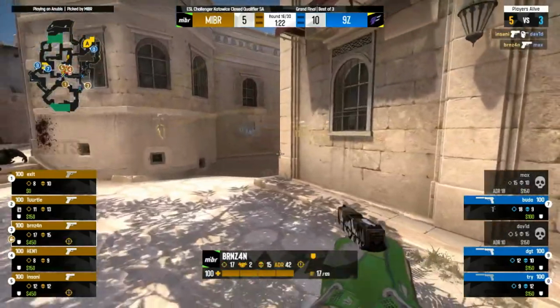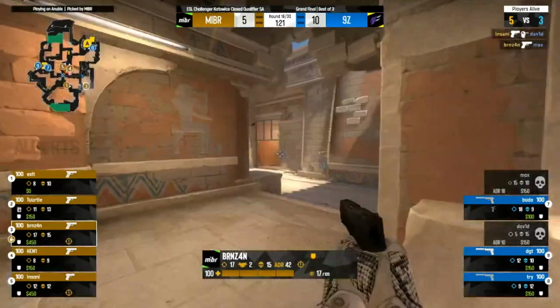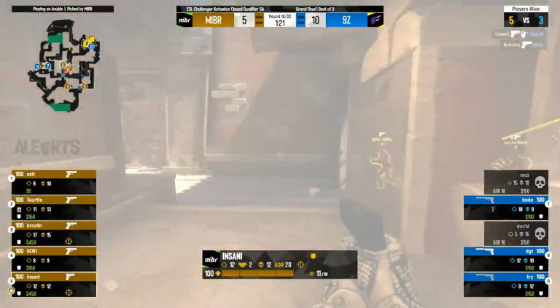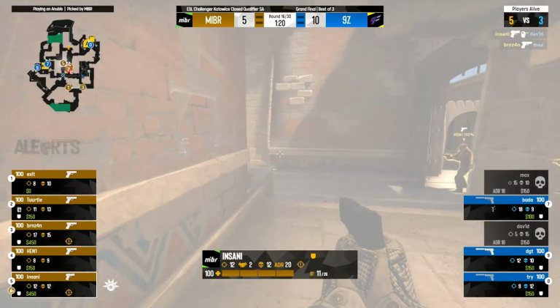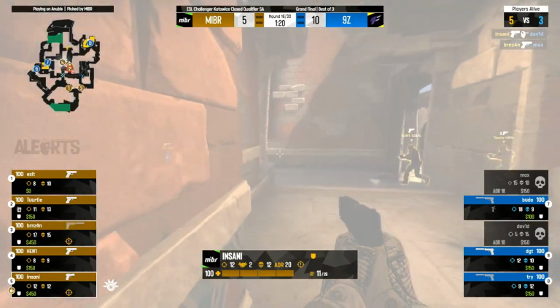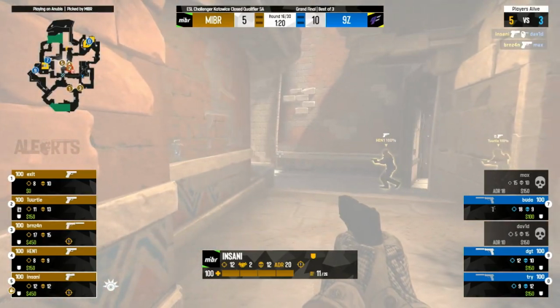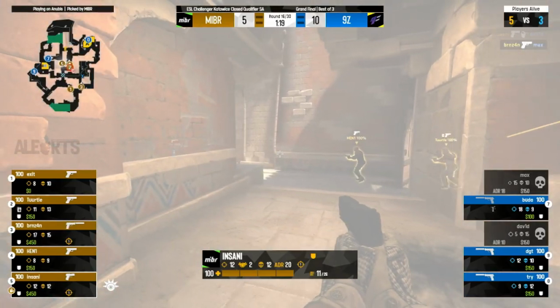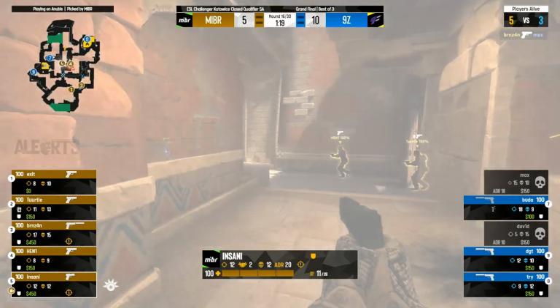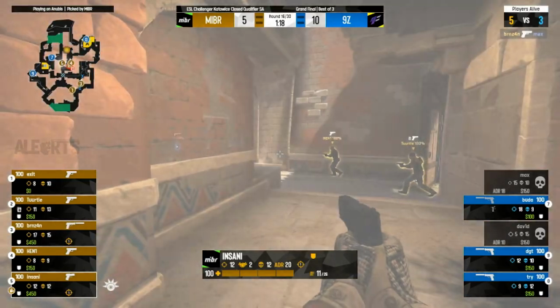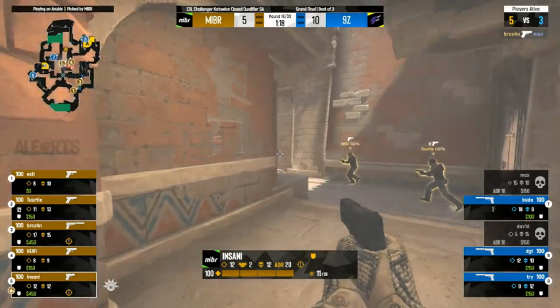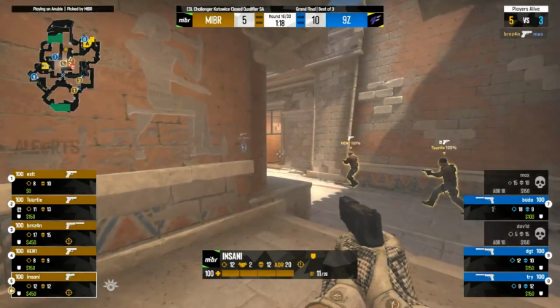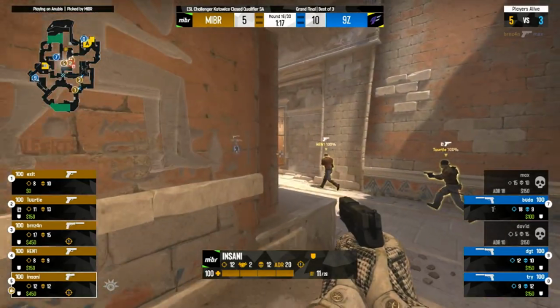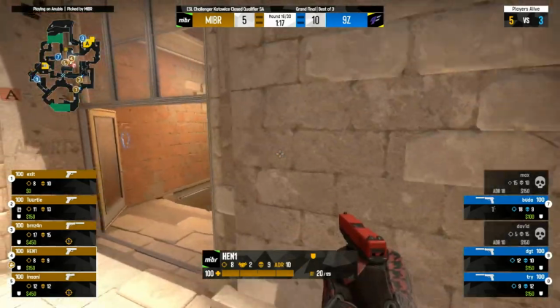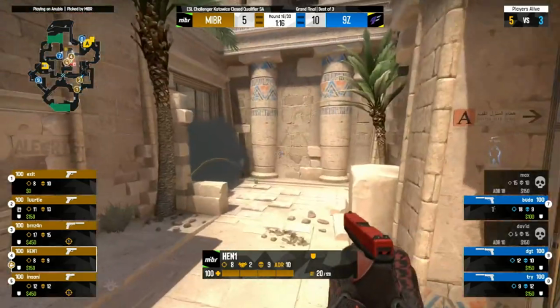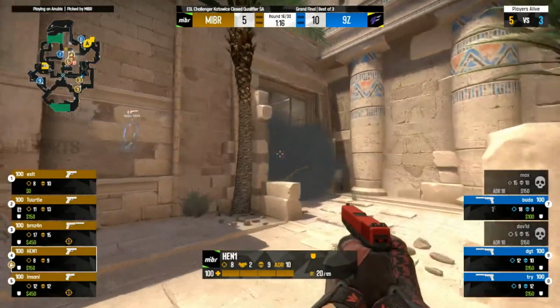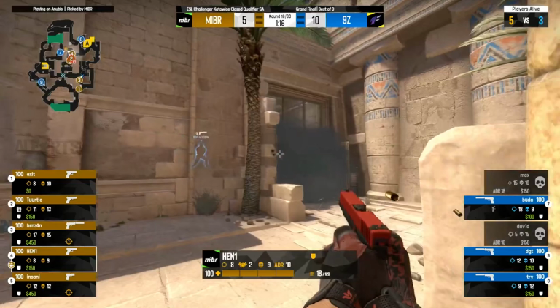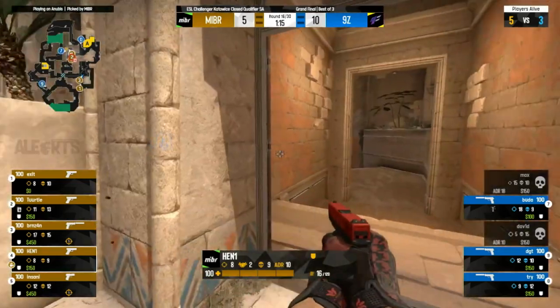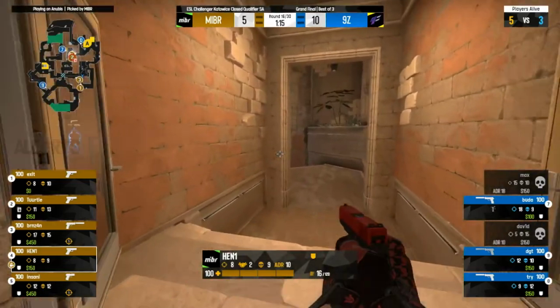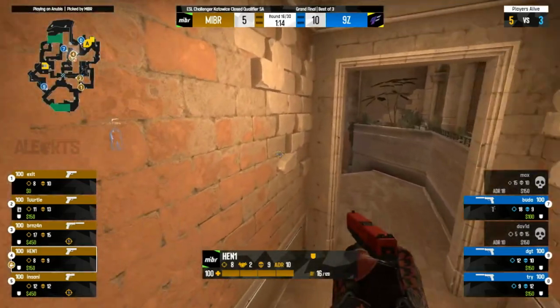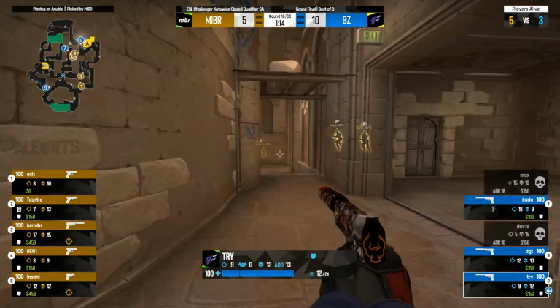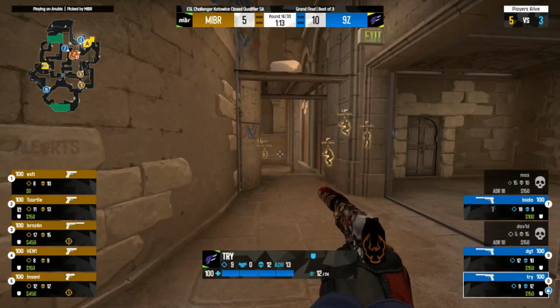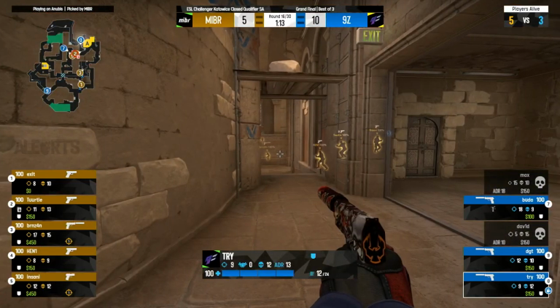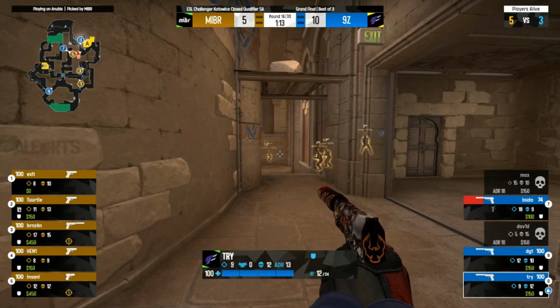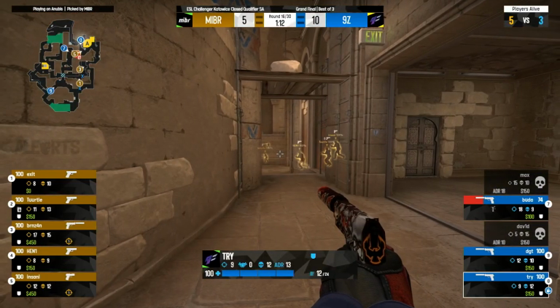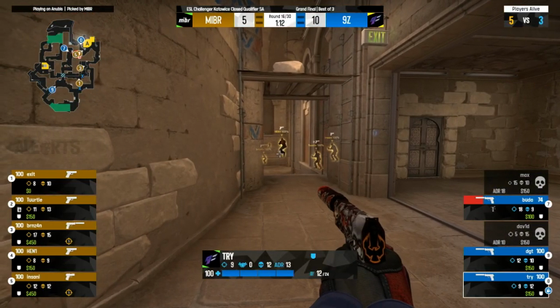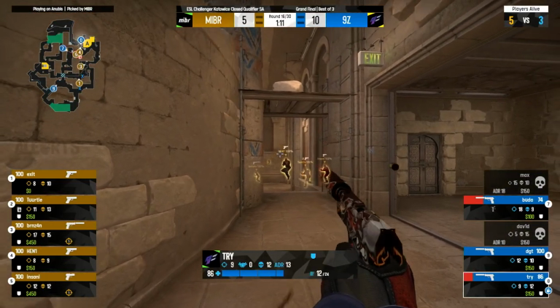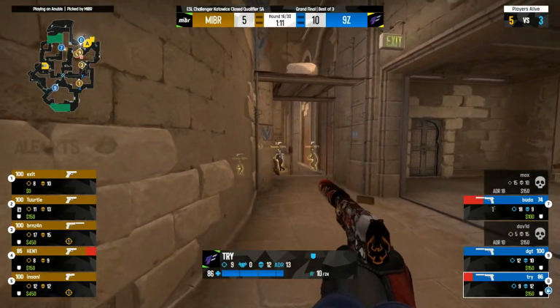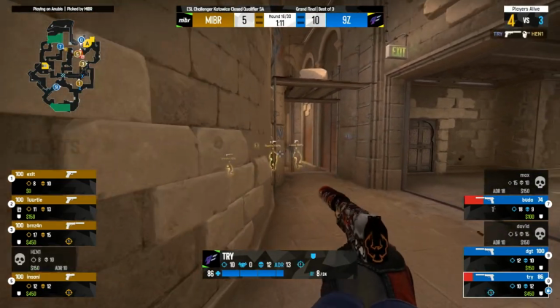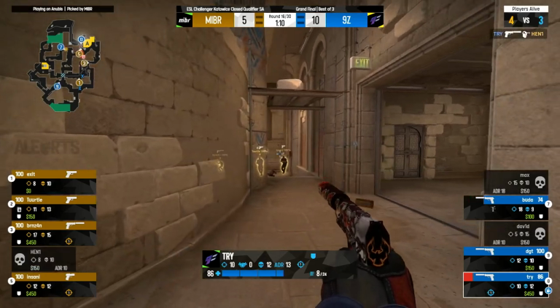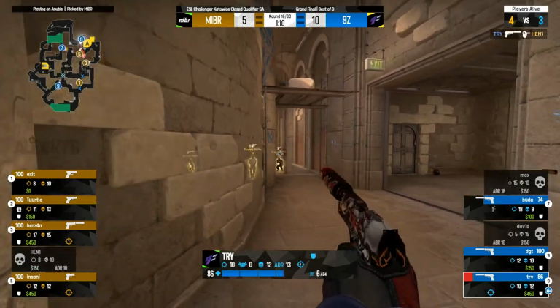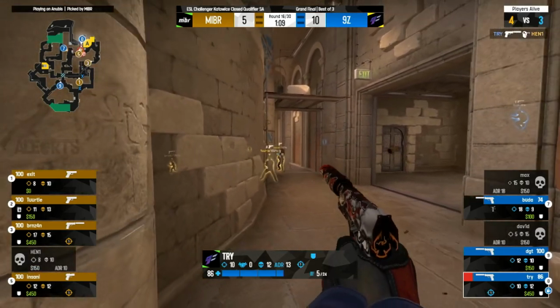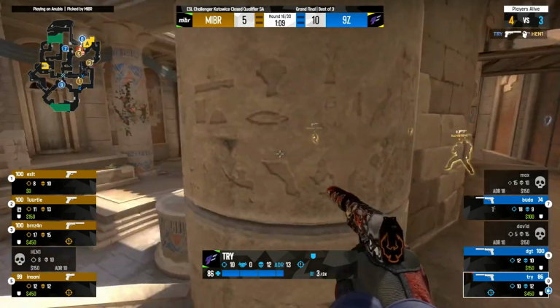9Z have equalized their scoreline from the entirety of two maps last night. Burns in though a backstep onto Max. And David gets caught by Insani. Already looking good for Made in Brazil — which is fantastic. That's exactly what they need here to get back into their map pick. They picked it because of their dominating performance.